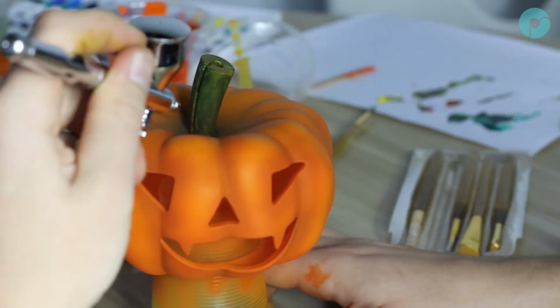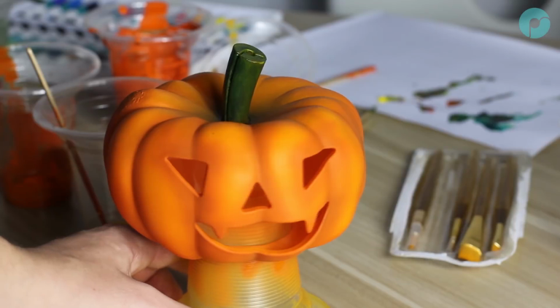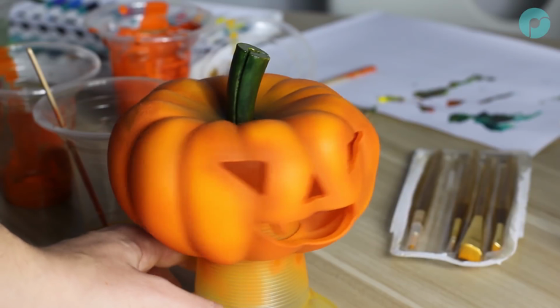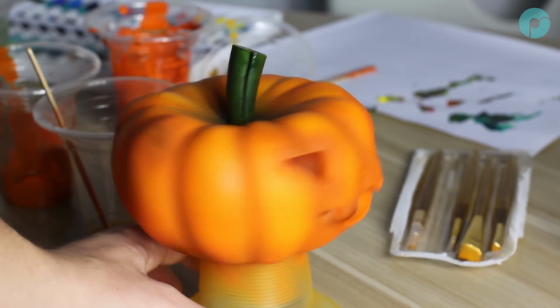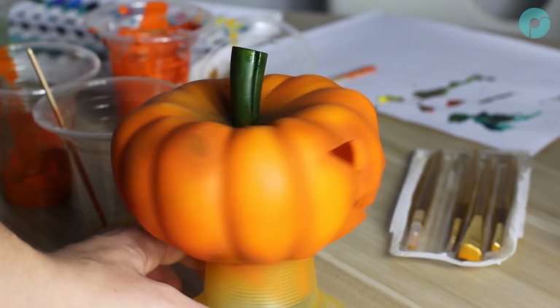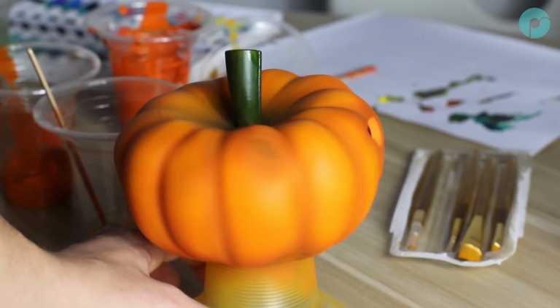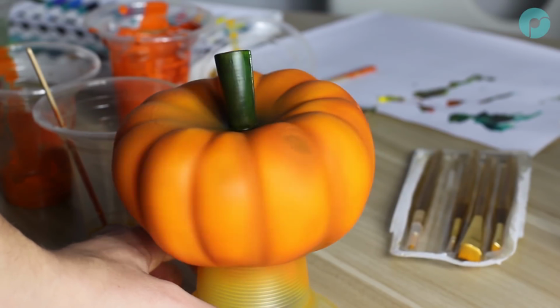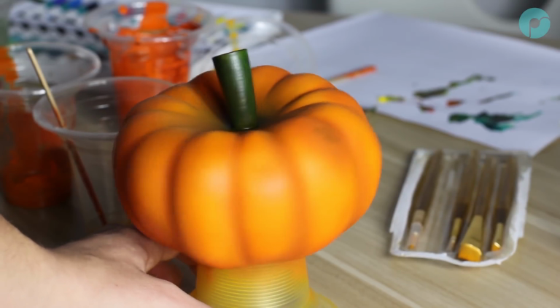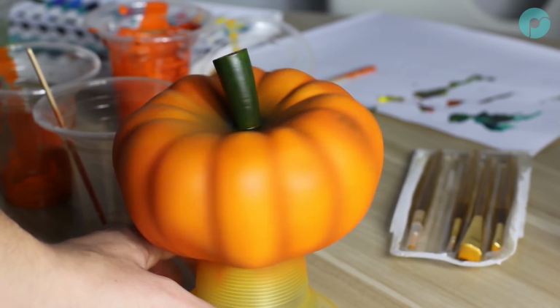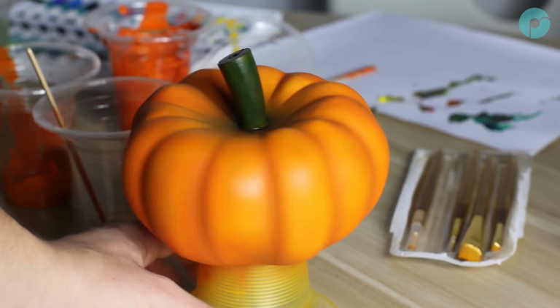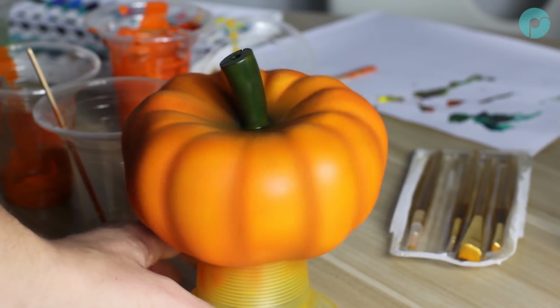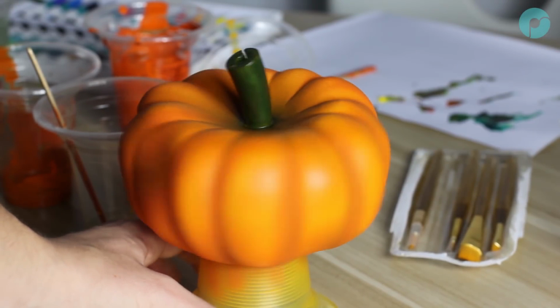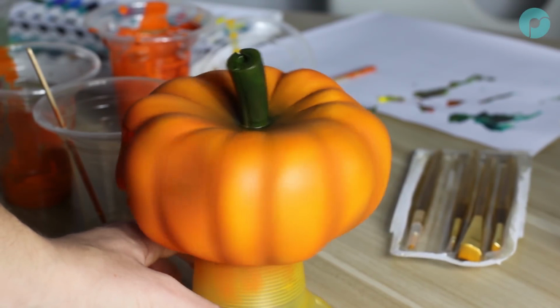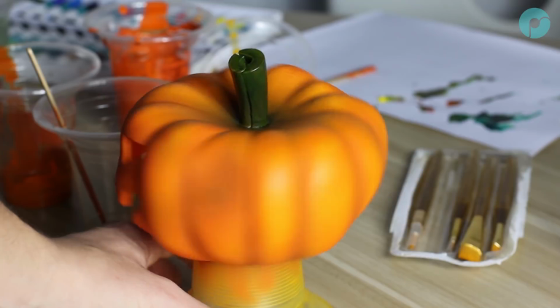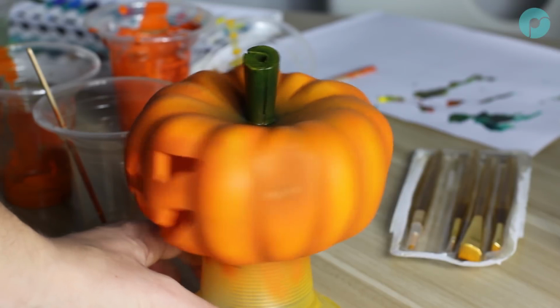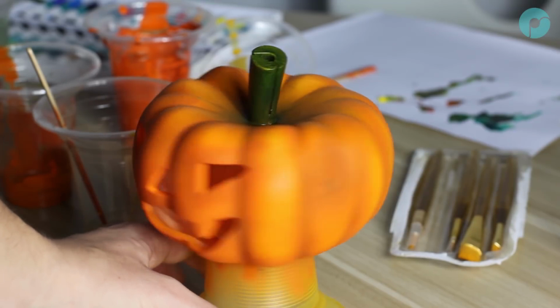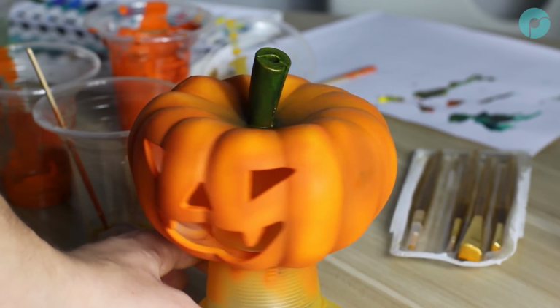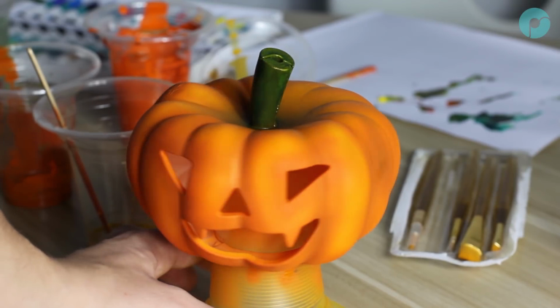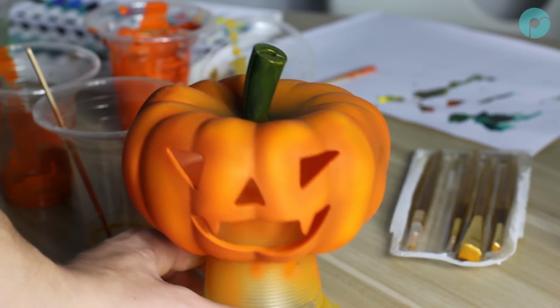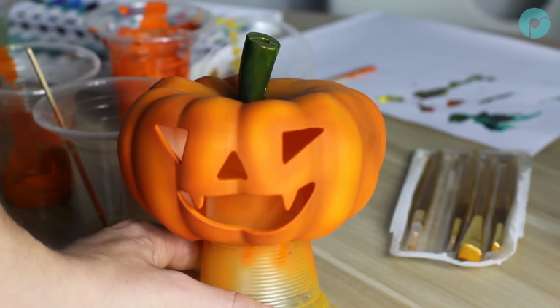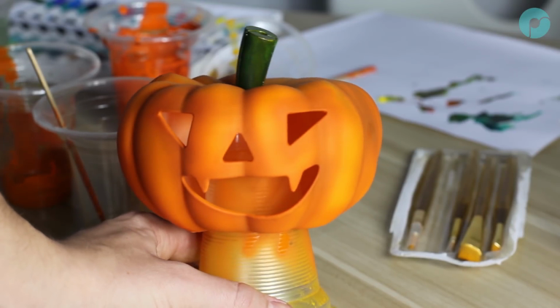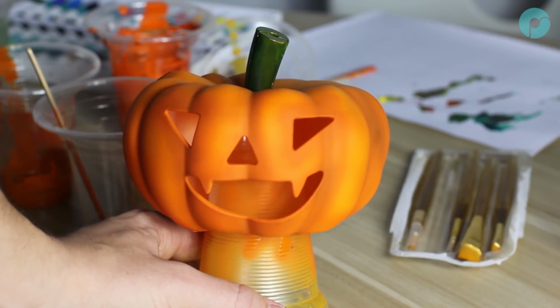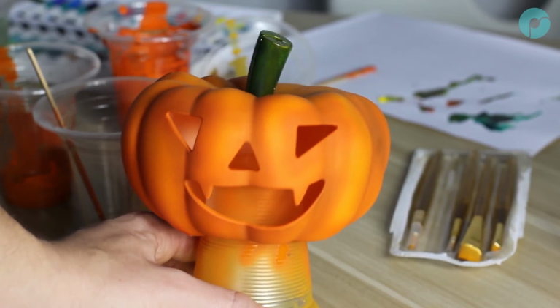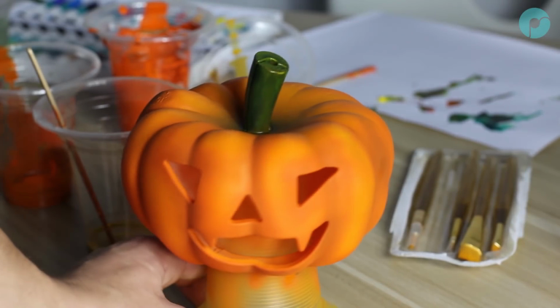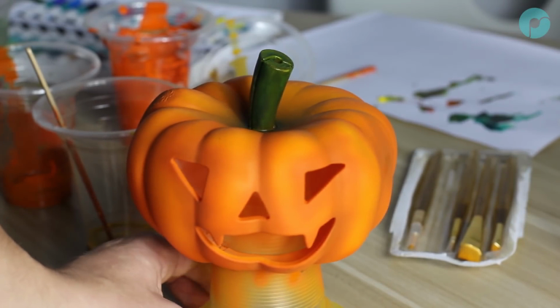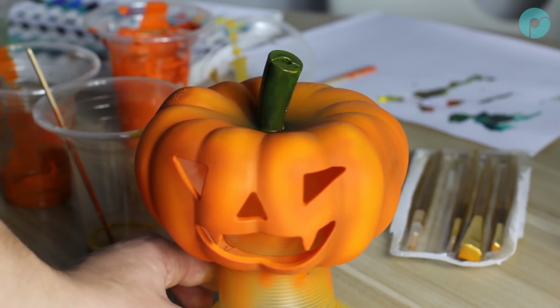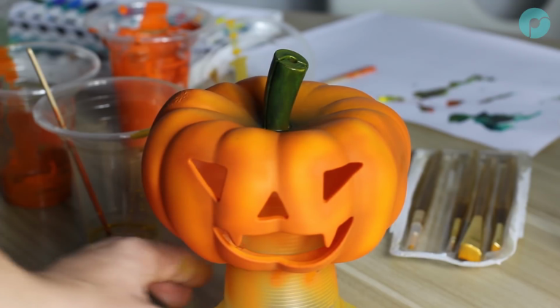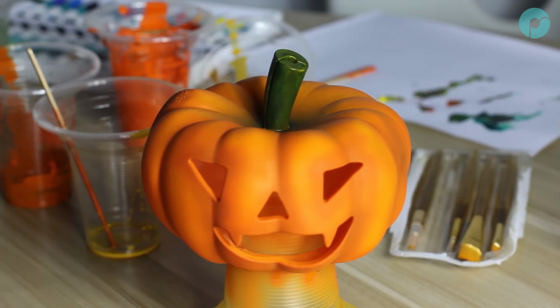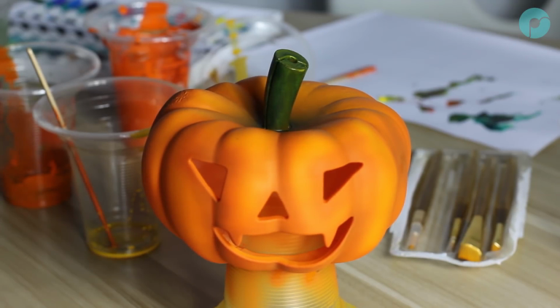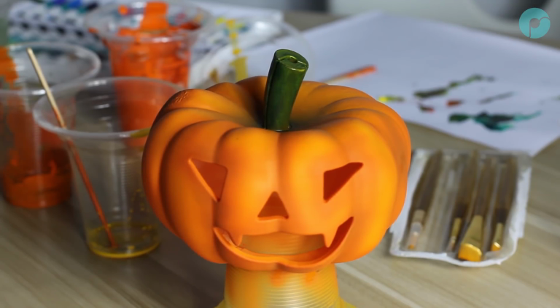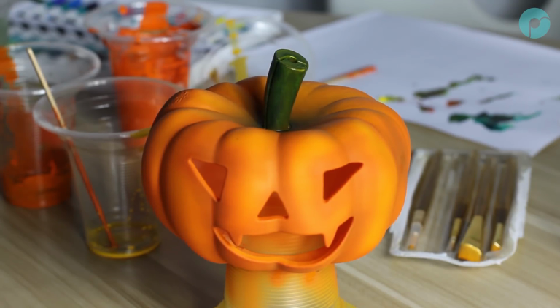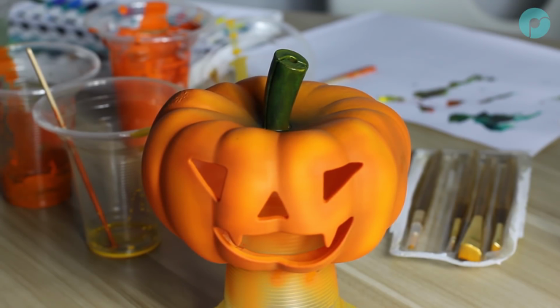I hope you found this tutorial instructive. This is a nice project for beginners wanting to learn how to use an airbrush and how to finish Polysmooth prints in the polisher. Leave a comment below with your thoughts and let us know if you found this useful. Happy Halloween!